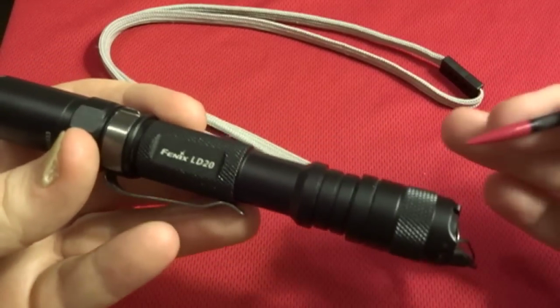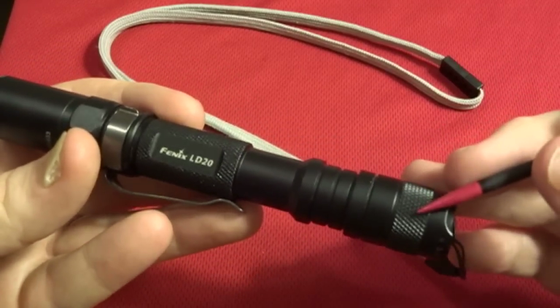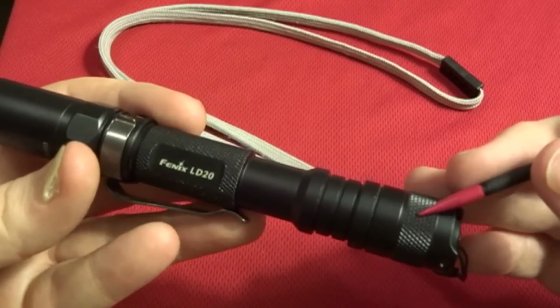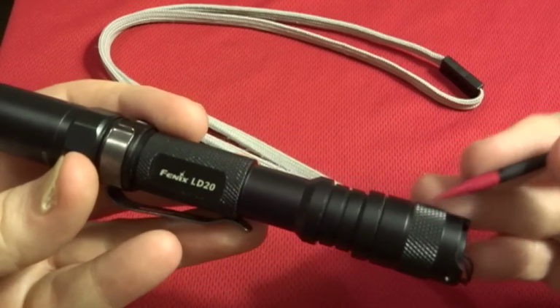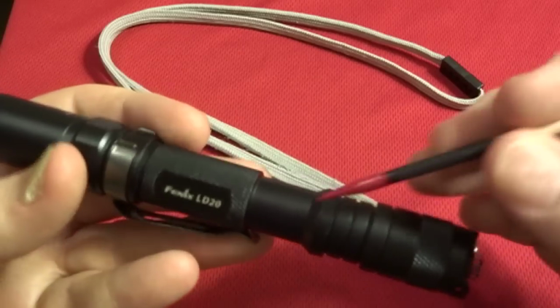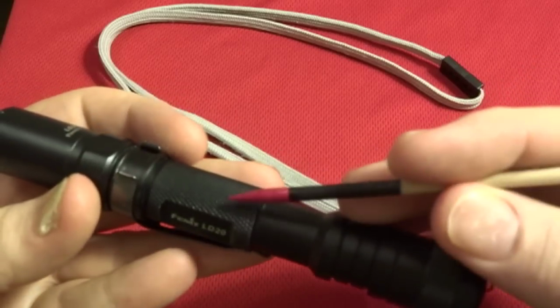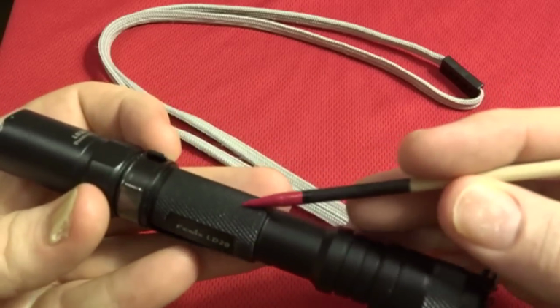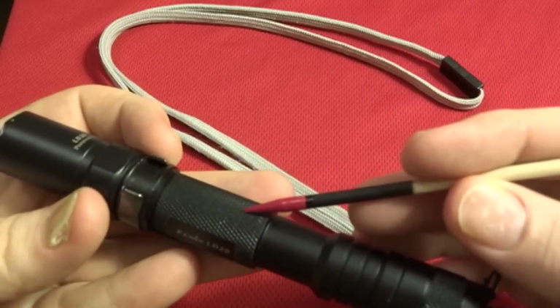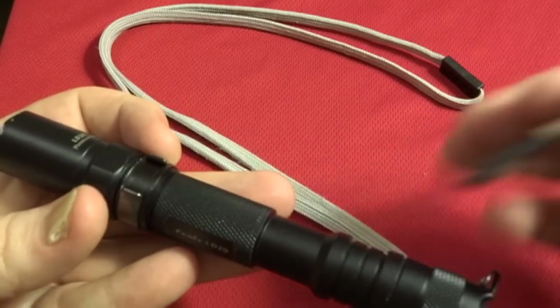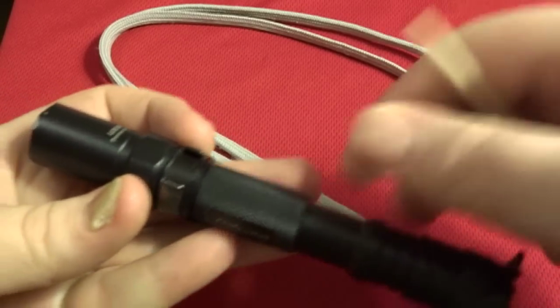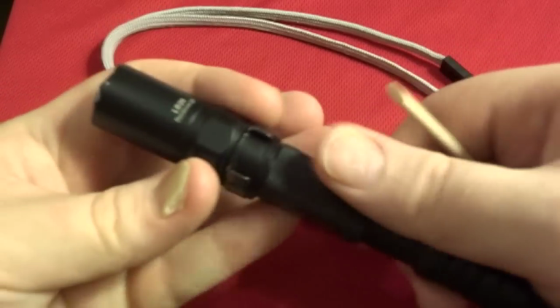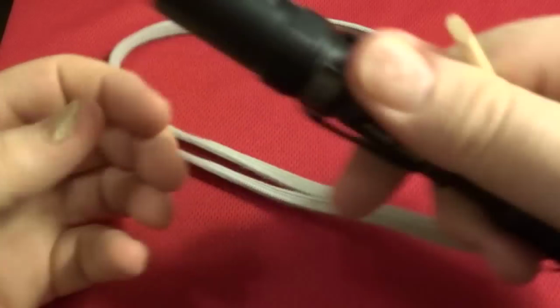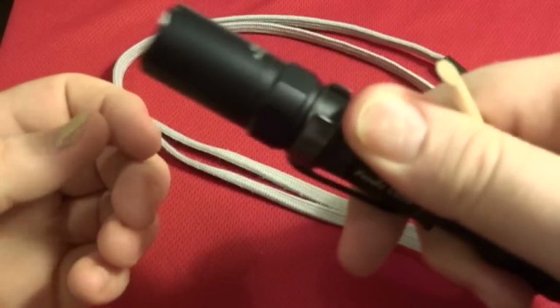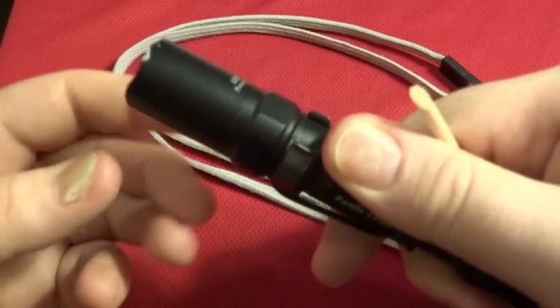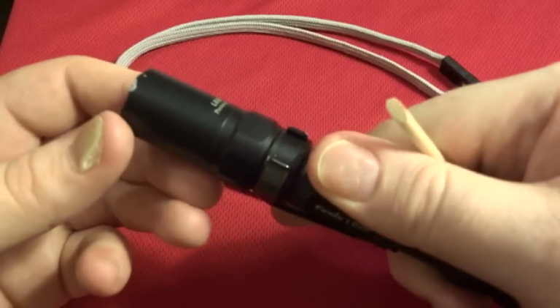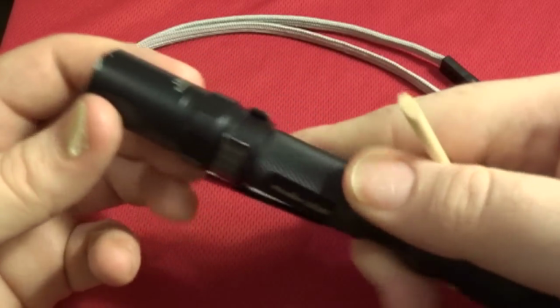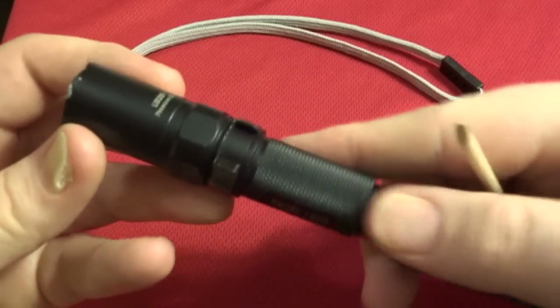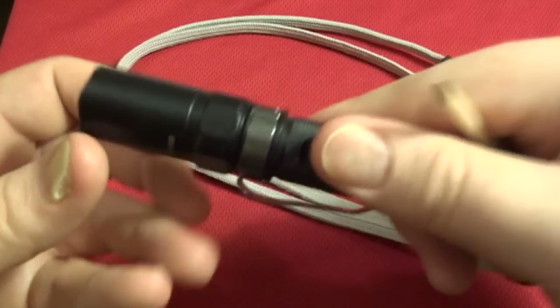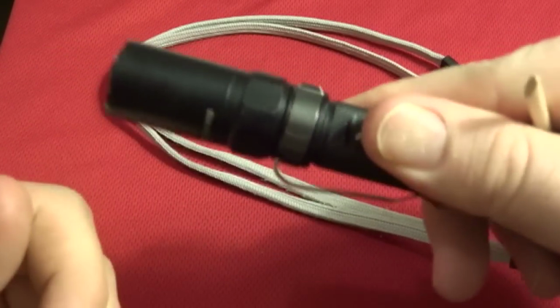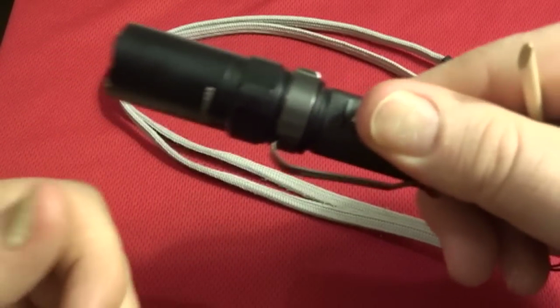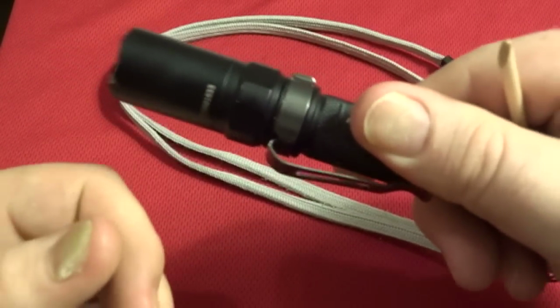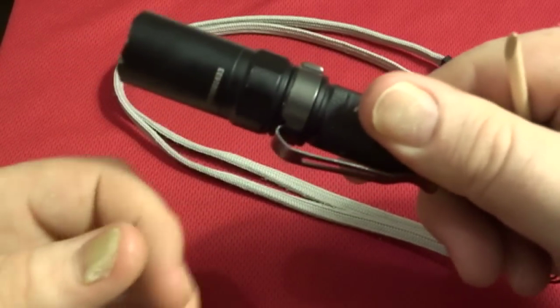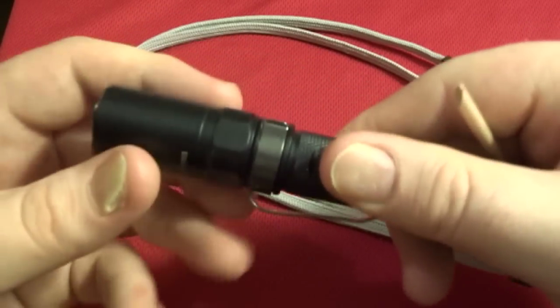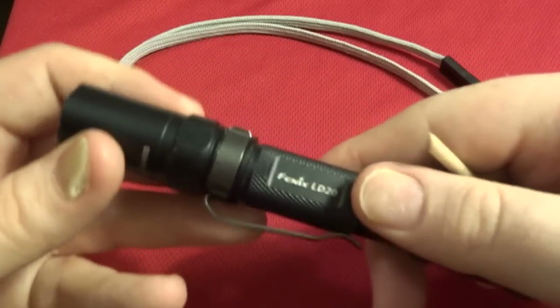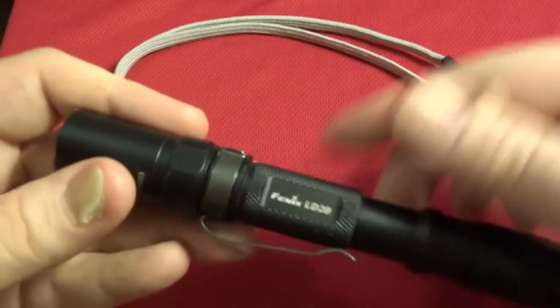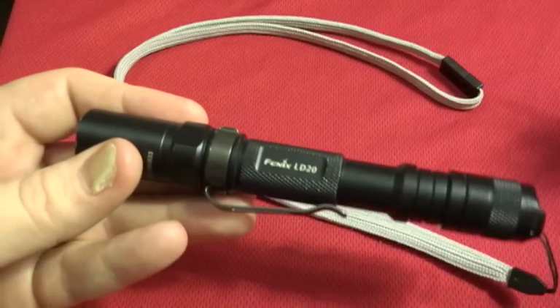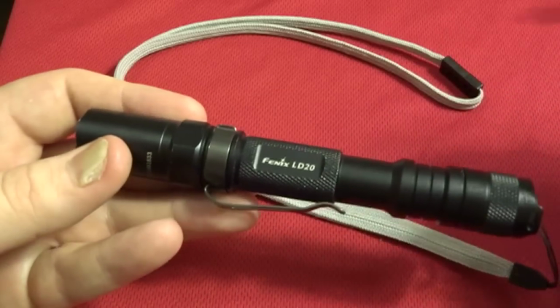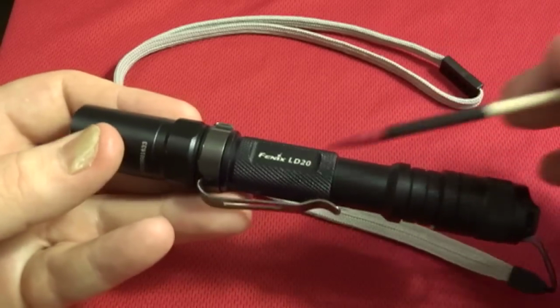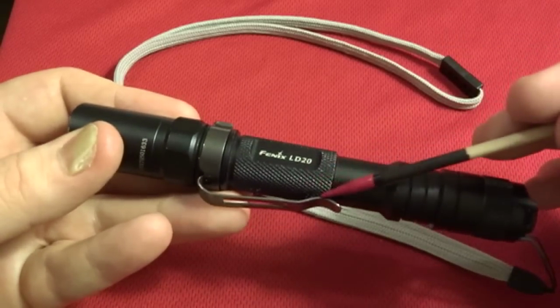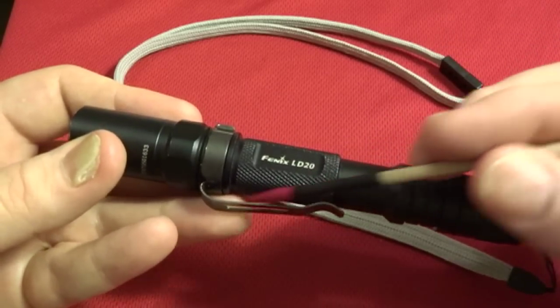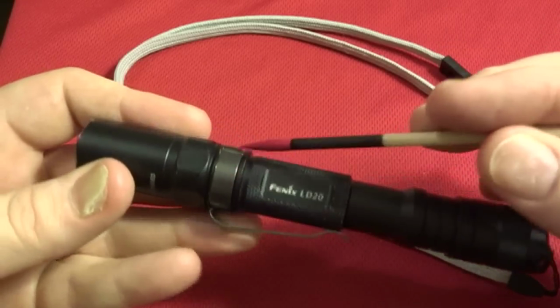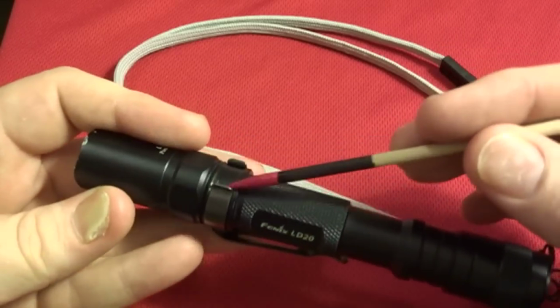There's a nice knurling on the chassis and that definitely is not just for looks — you have something to grab onto. The light comes with a clip, and it is removable.